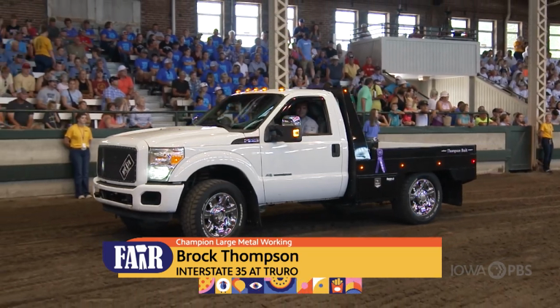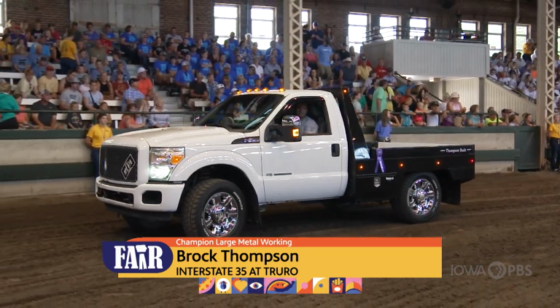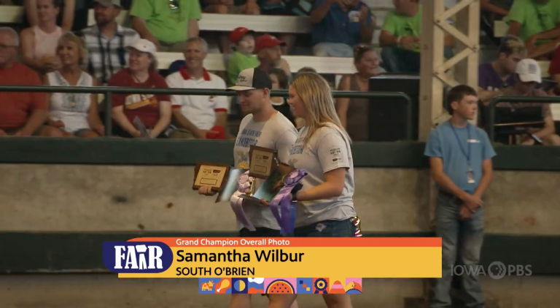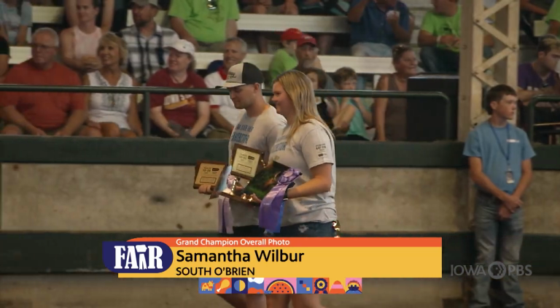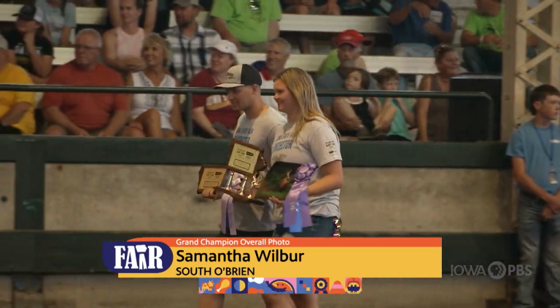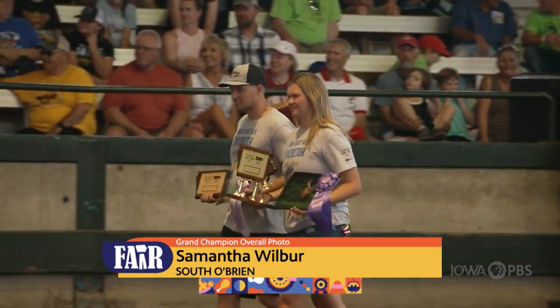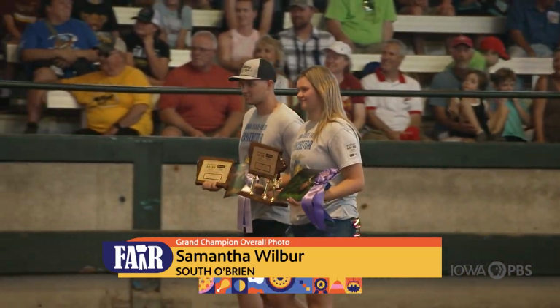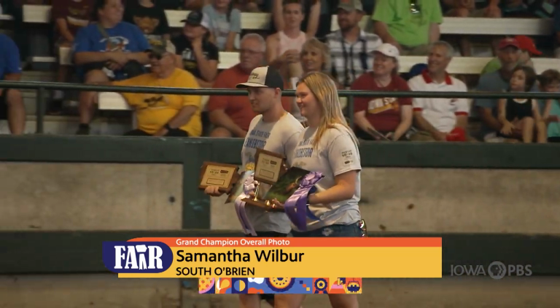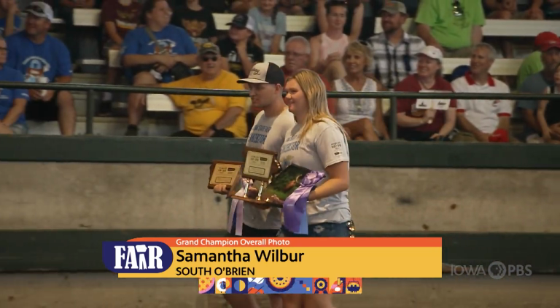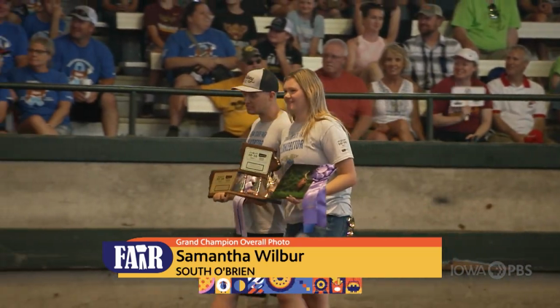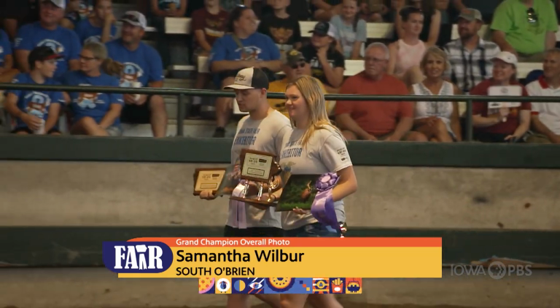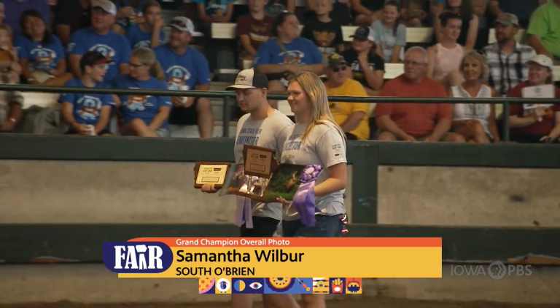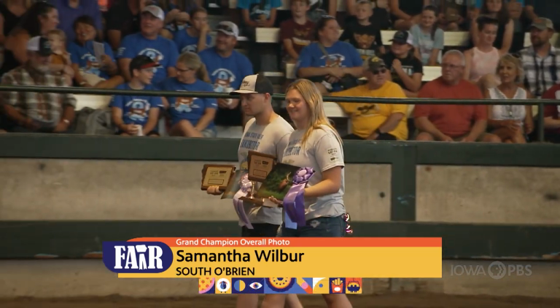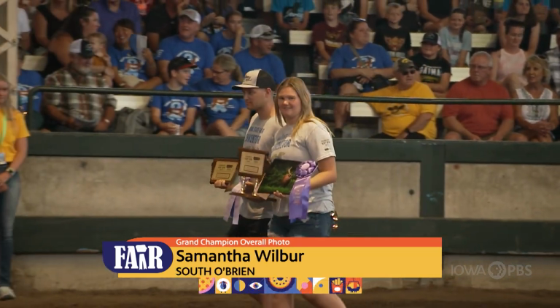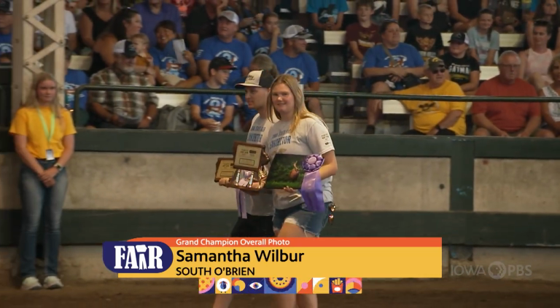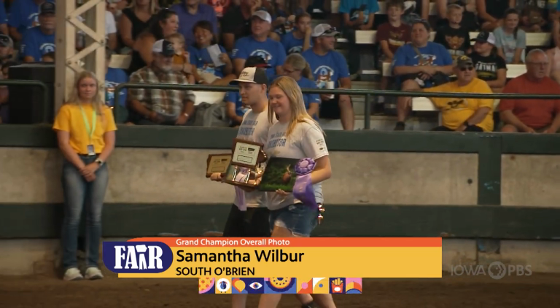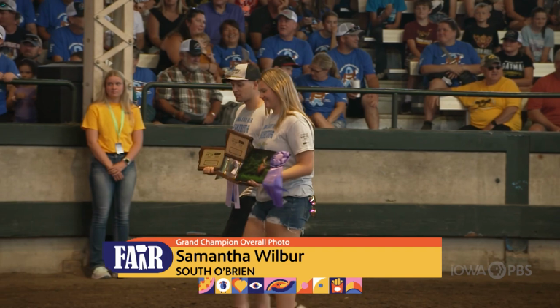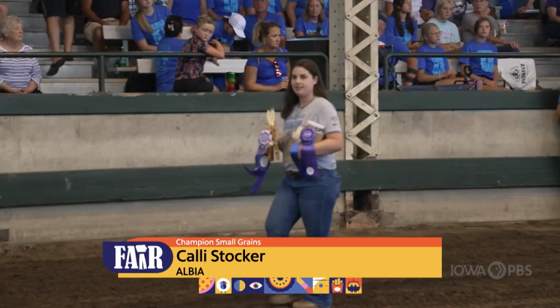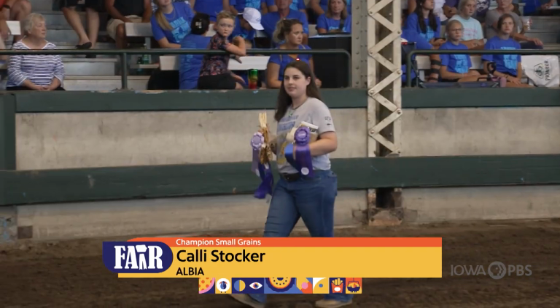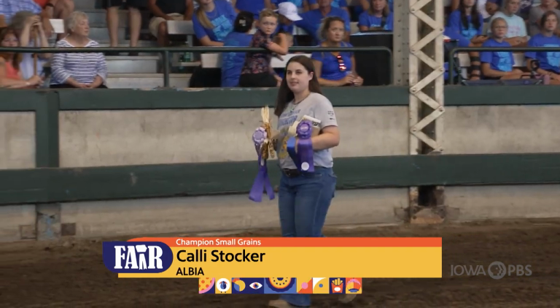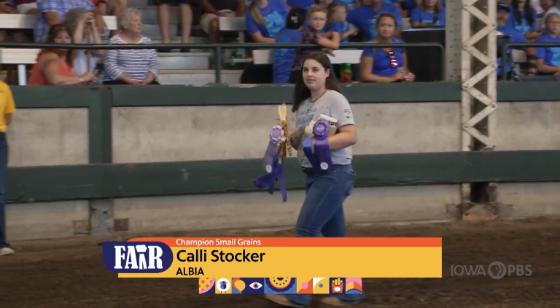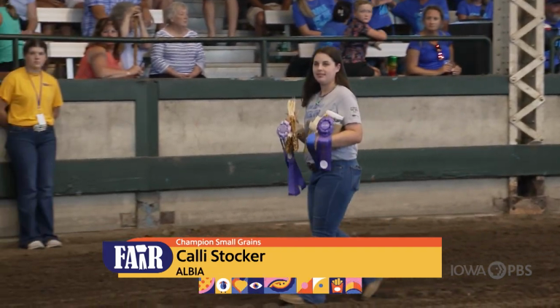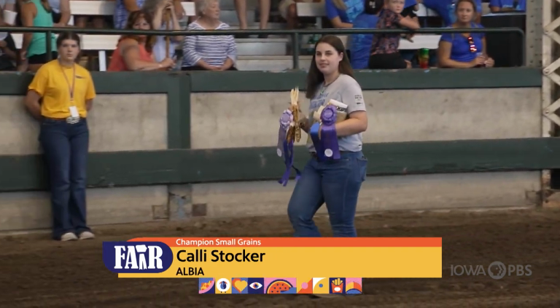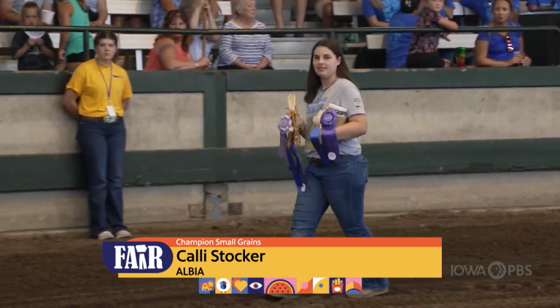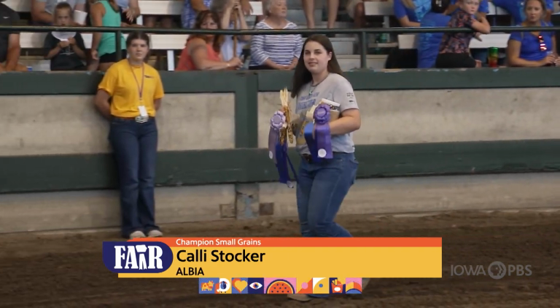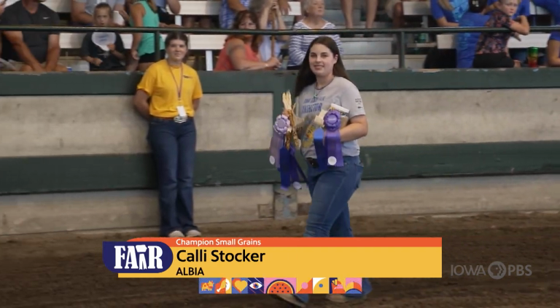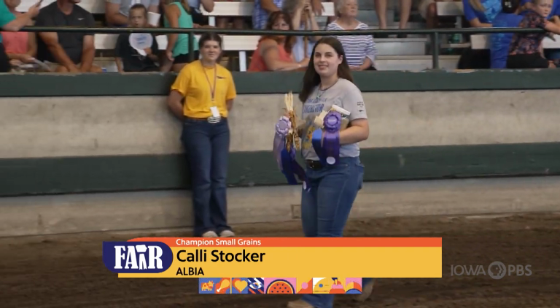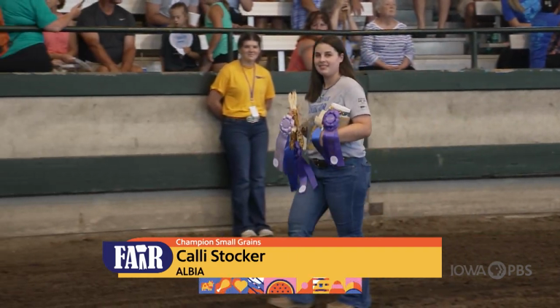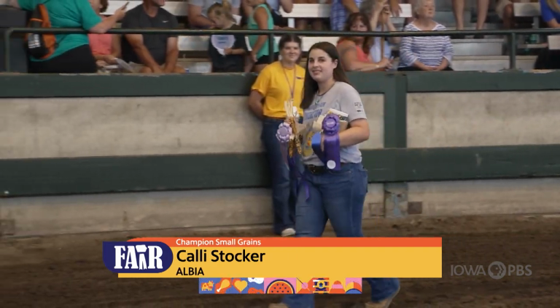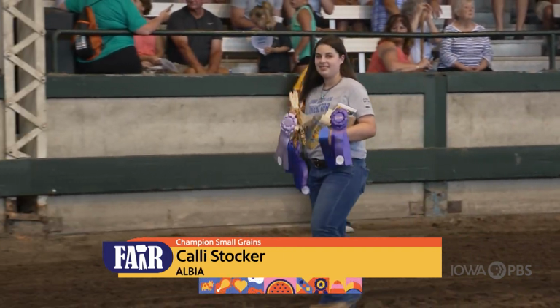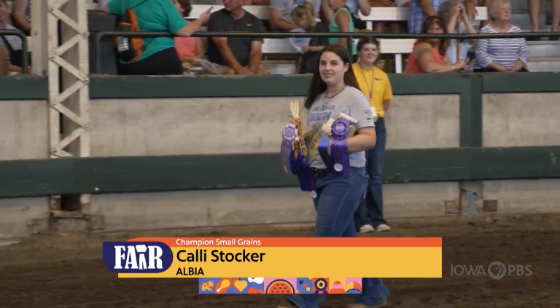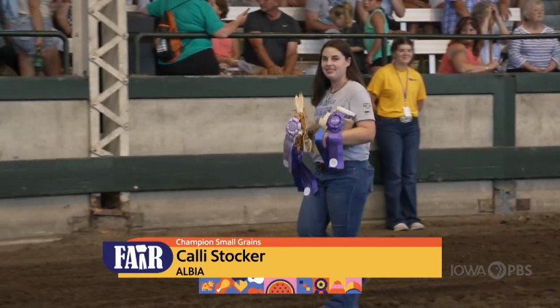This year, 937 photographs were brought to the fair by 355 exhibitors from 77 chapters.